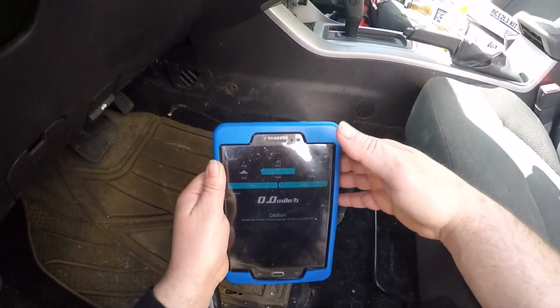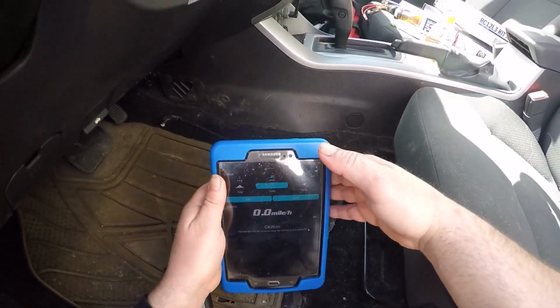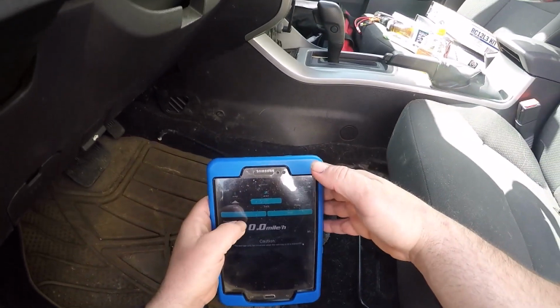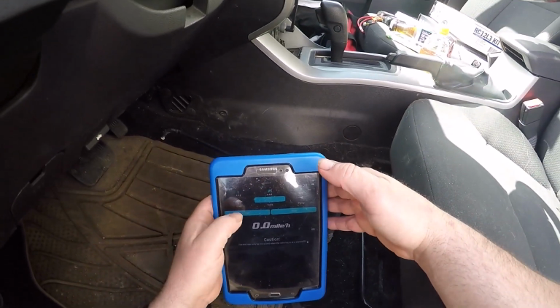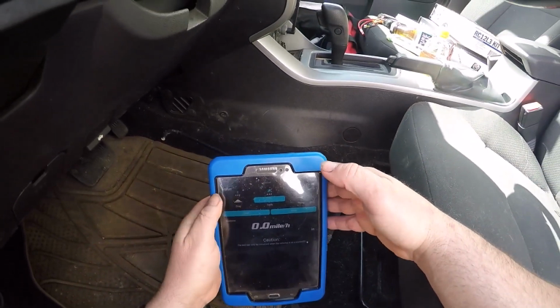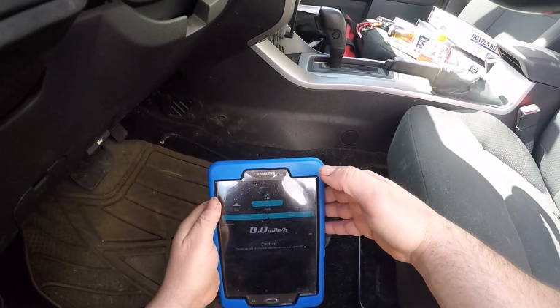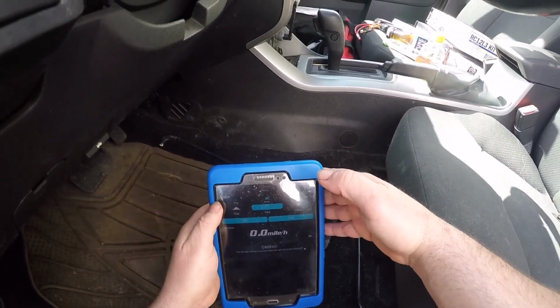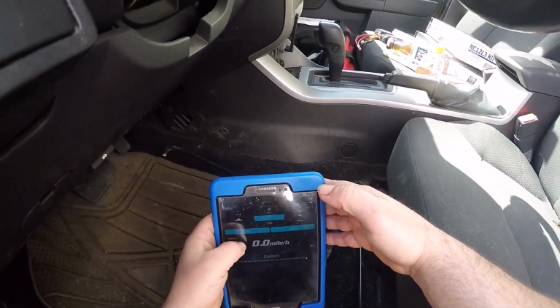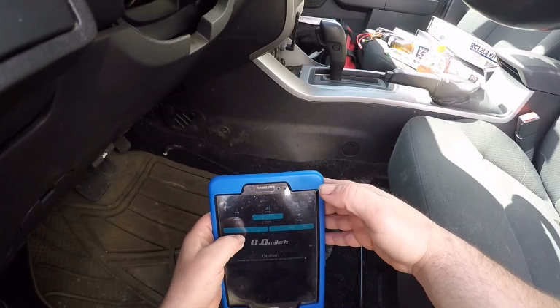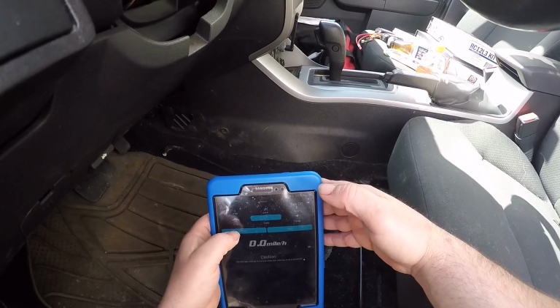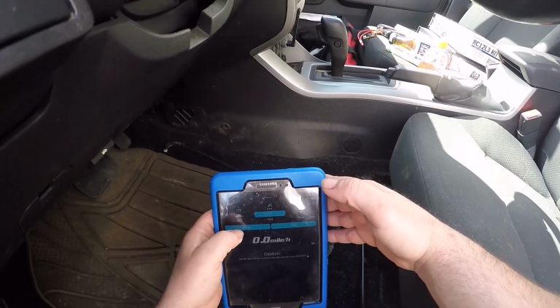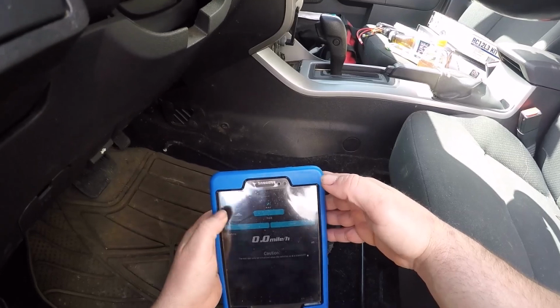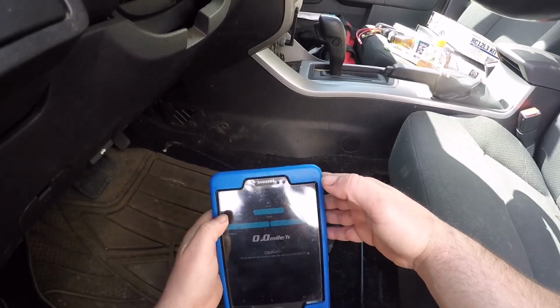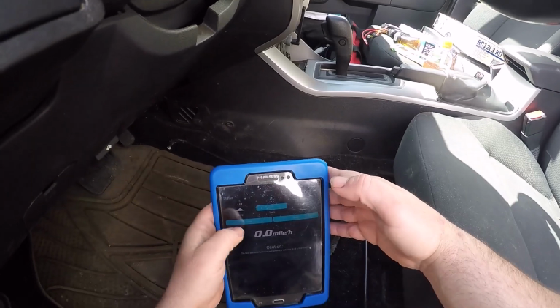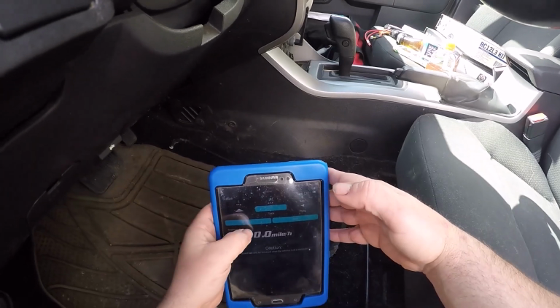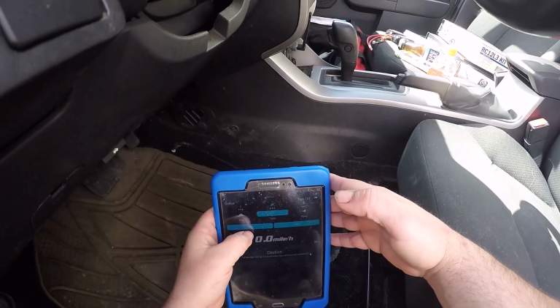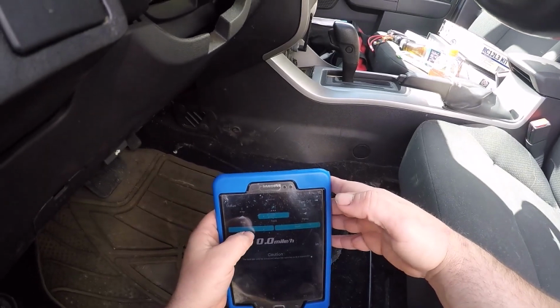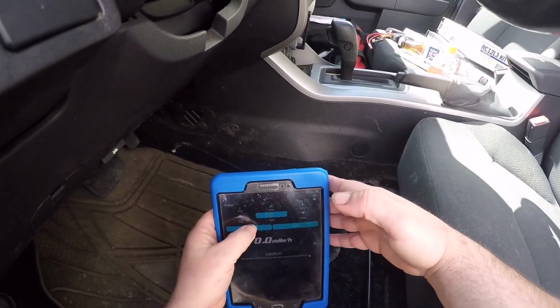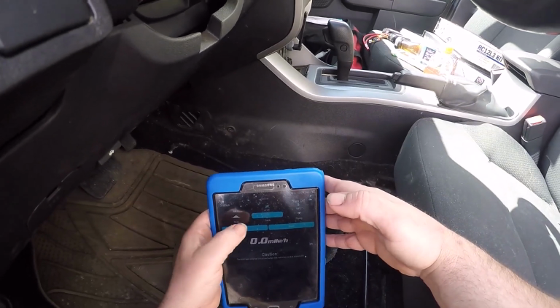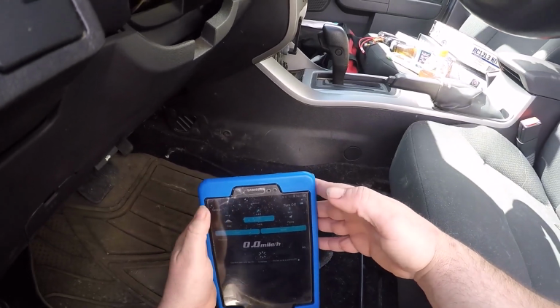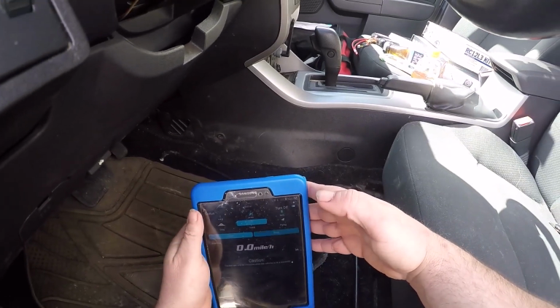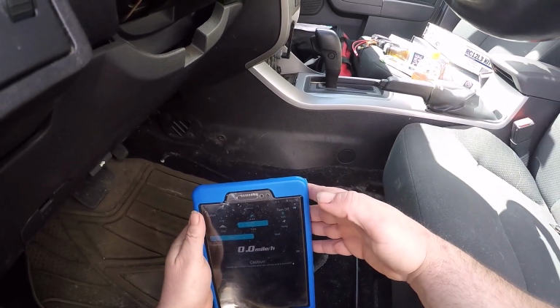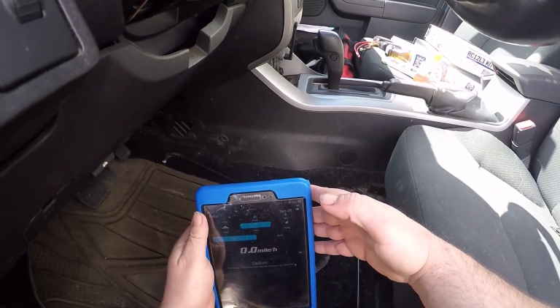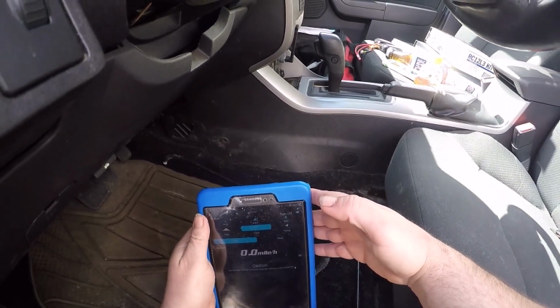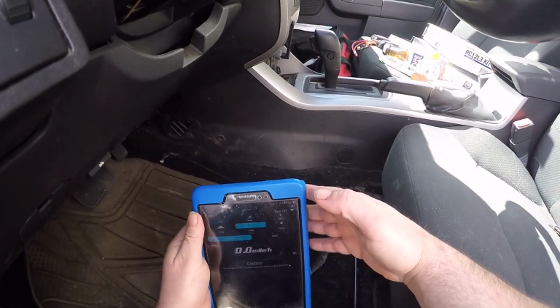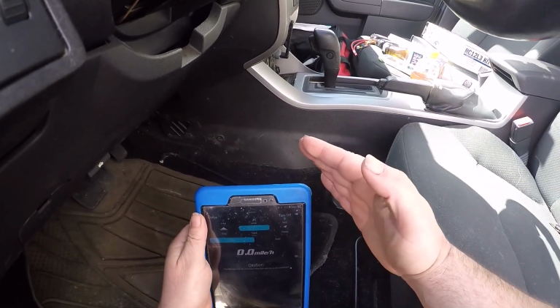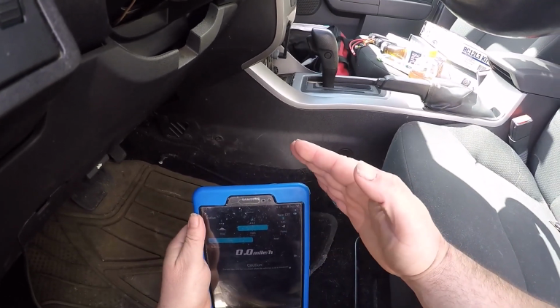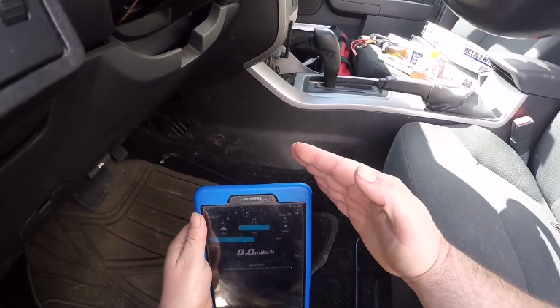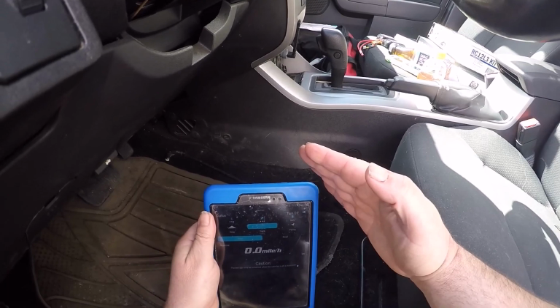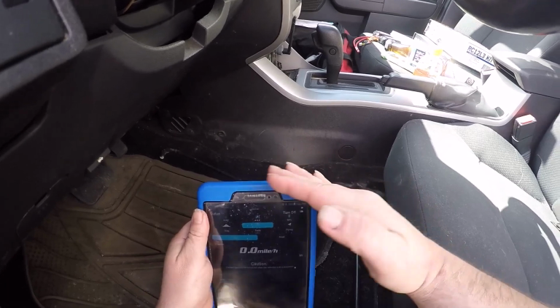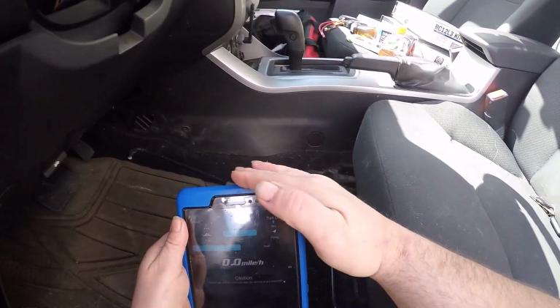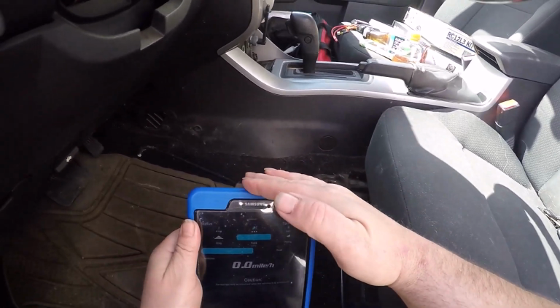Alright, got a new GPS device. Let's hit start — start.